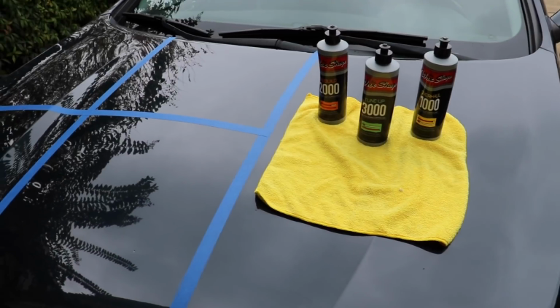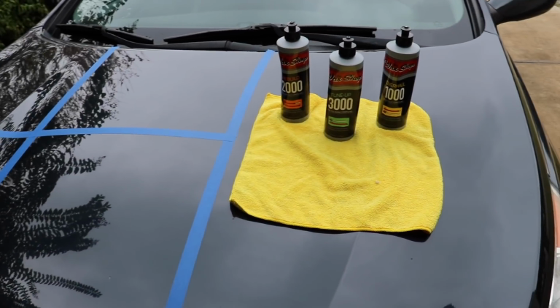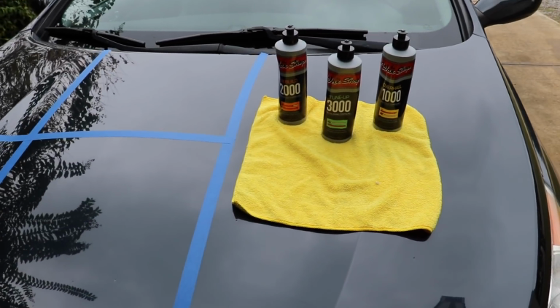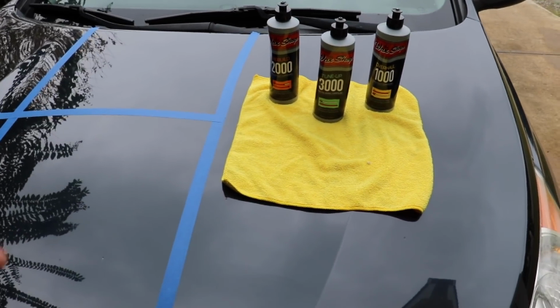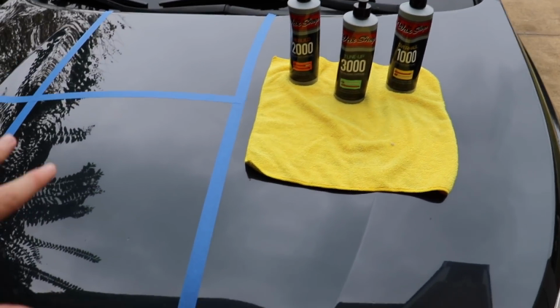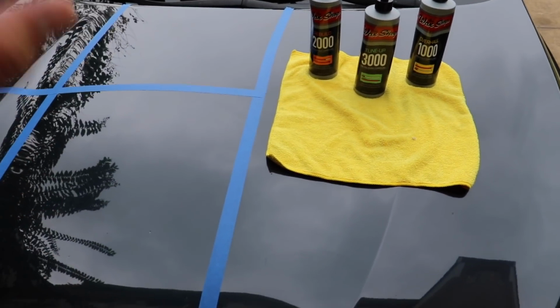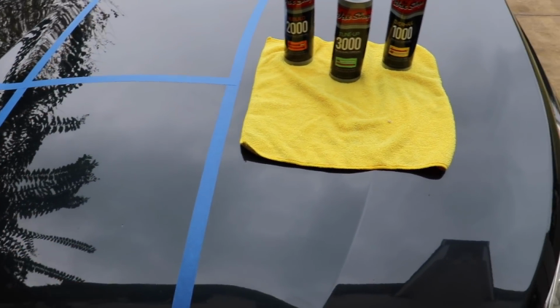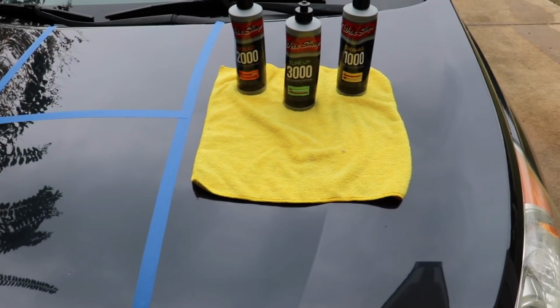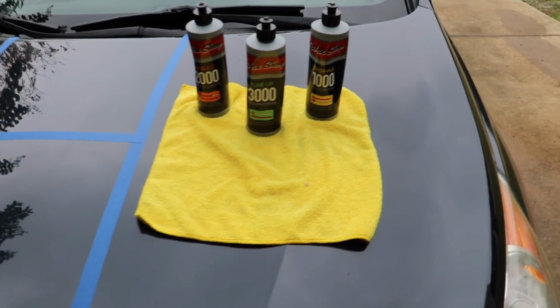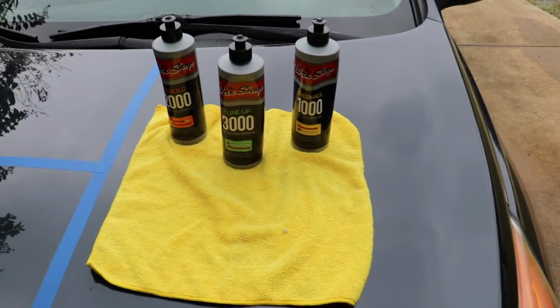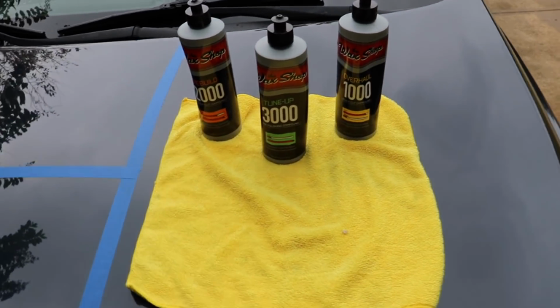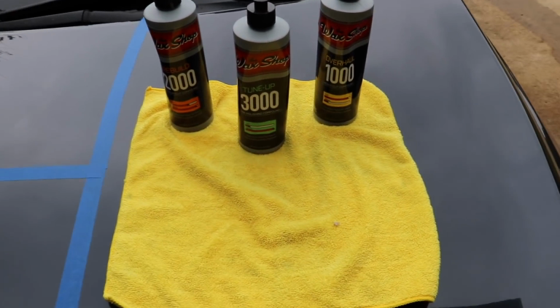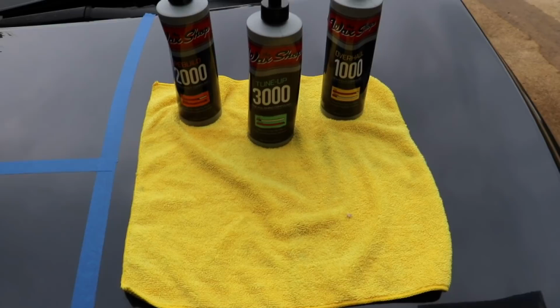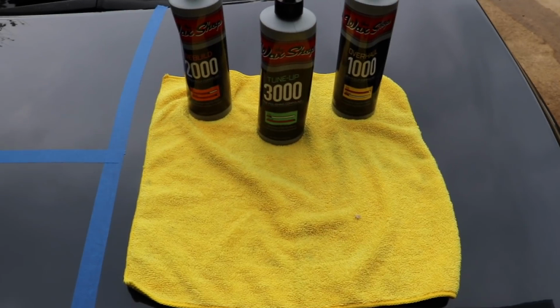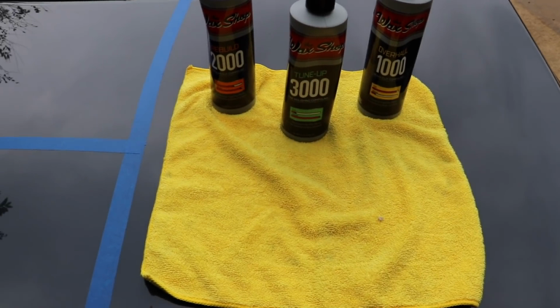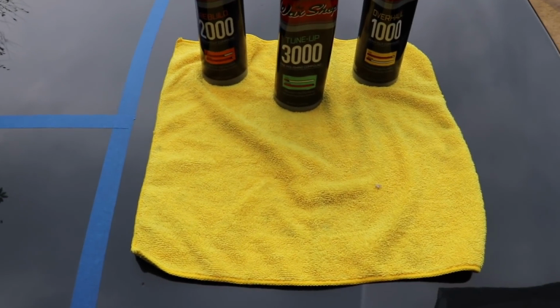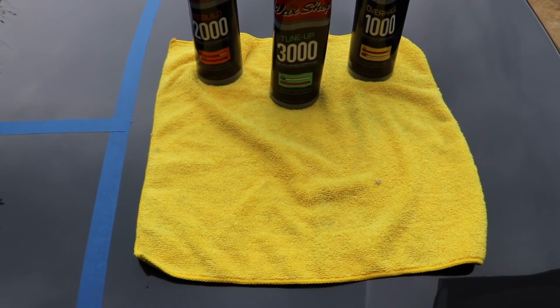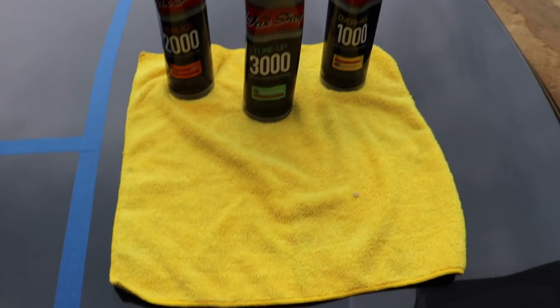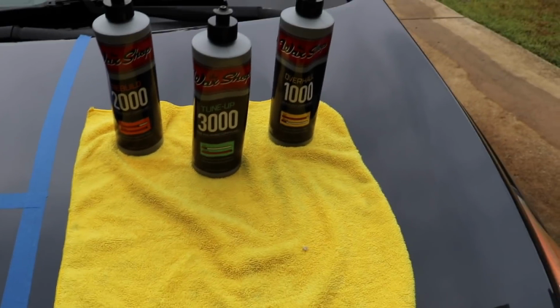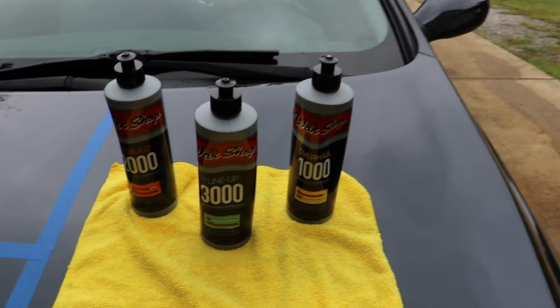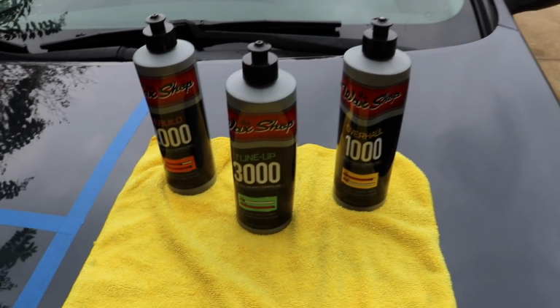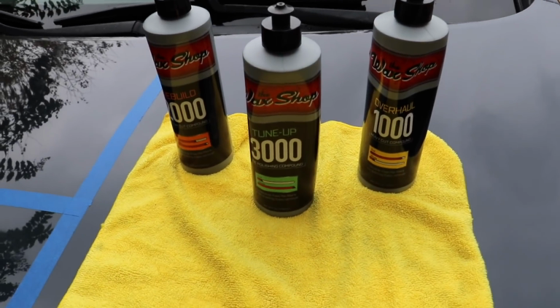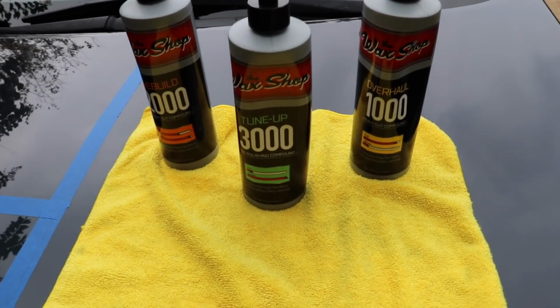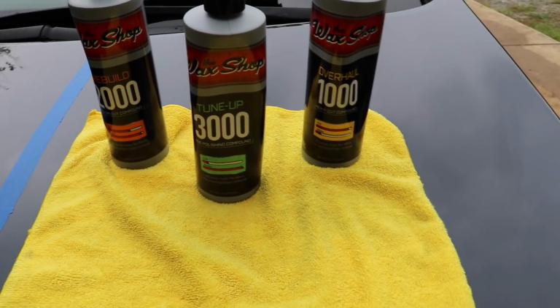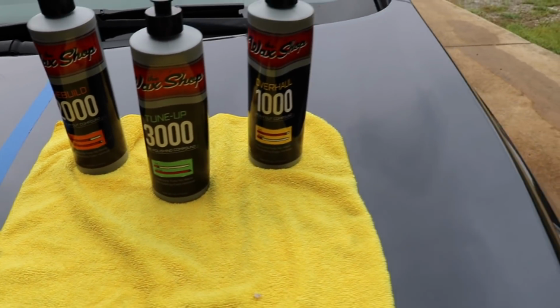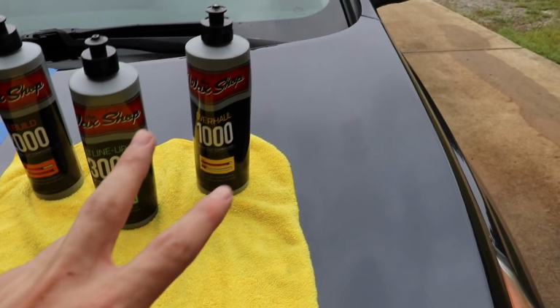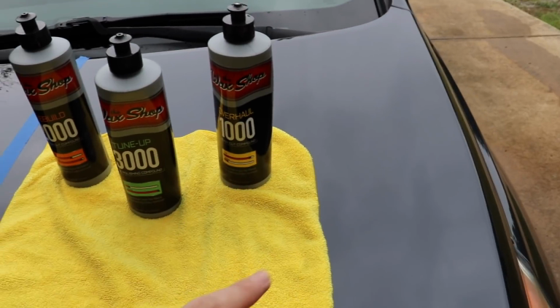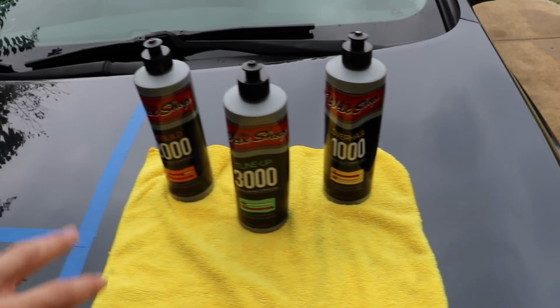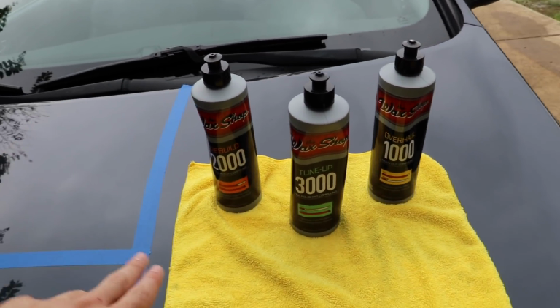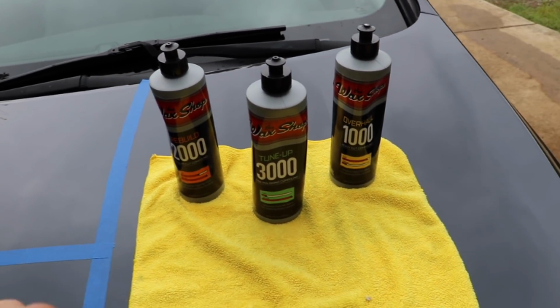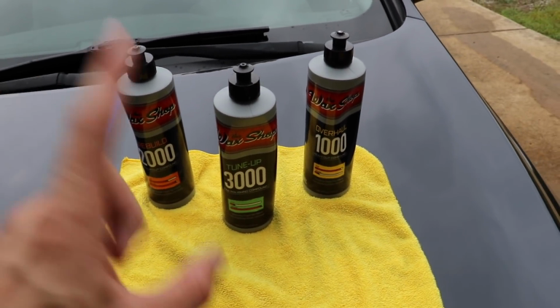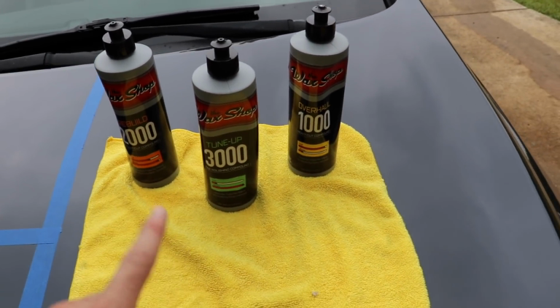Before I actually get into reviewing and using these products, I want to explain how this review is going to go and how it's going to be set up so you understand what's happening. These are three different products from The Wax Shop: one is called Overhaul, one is Rebuild, and one is Tune Up.